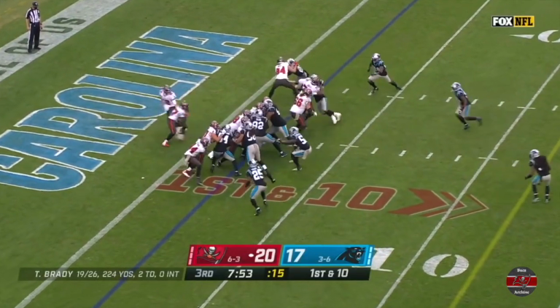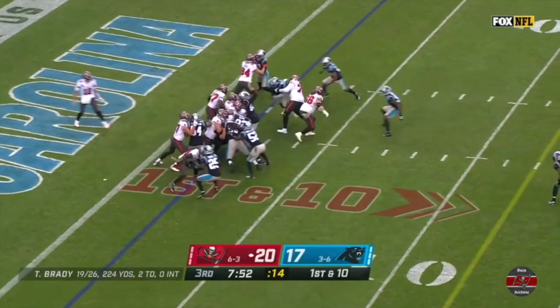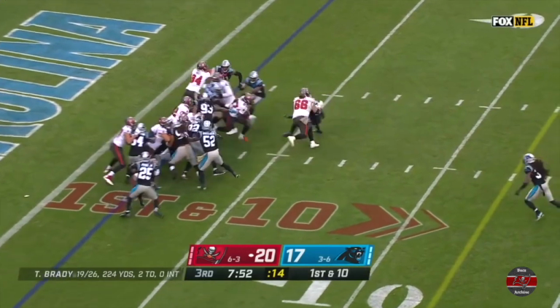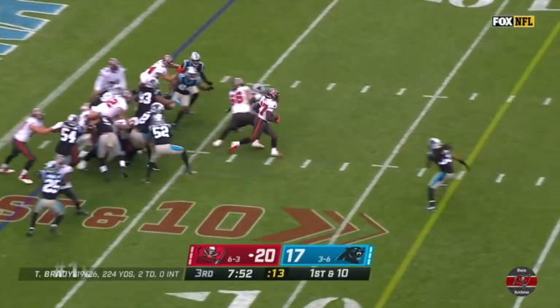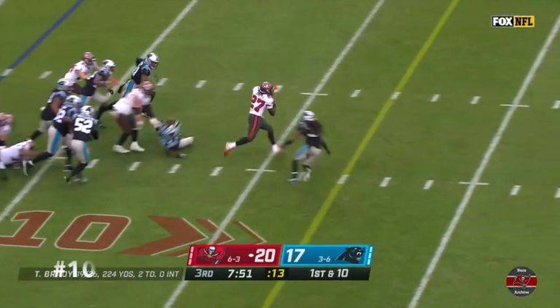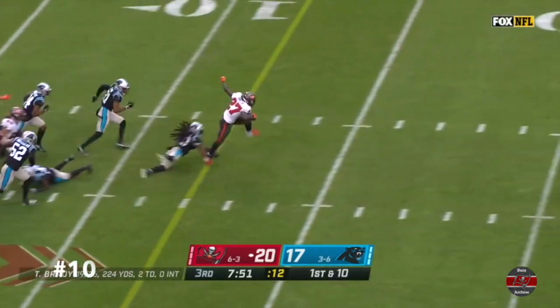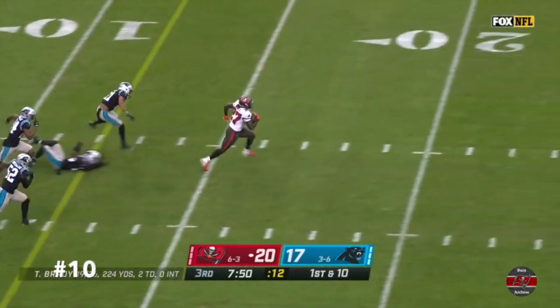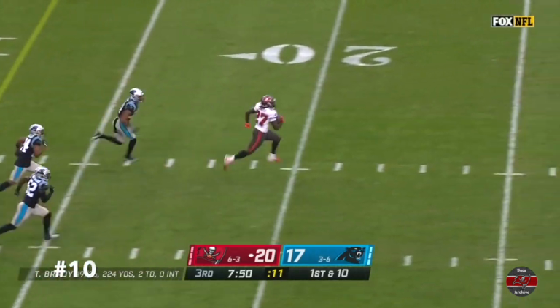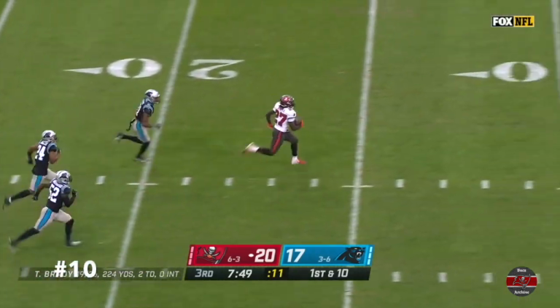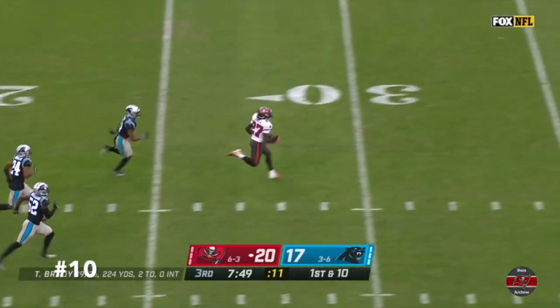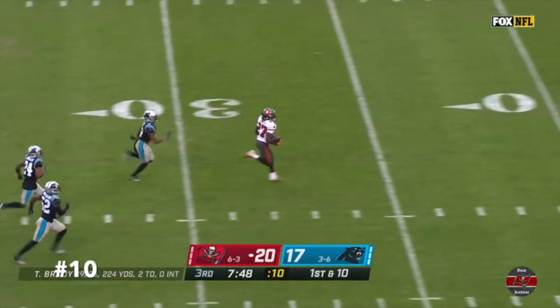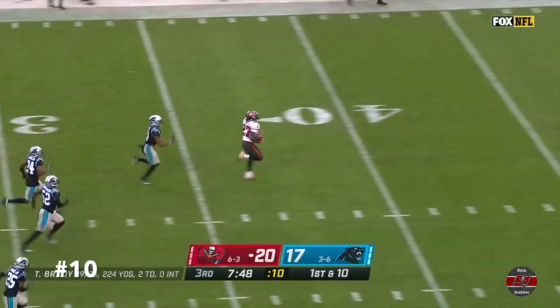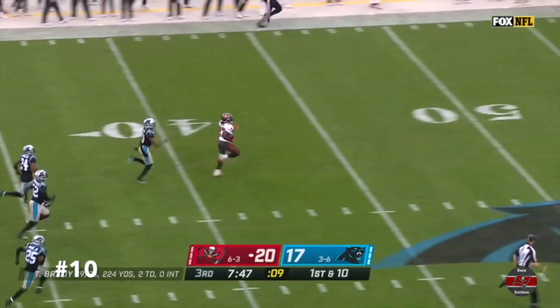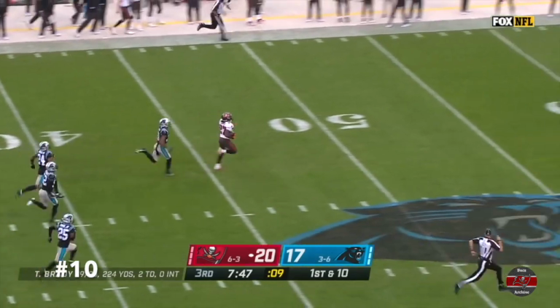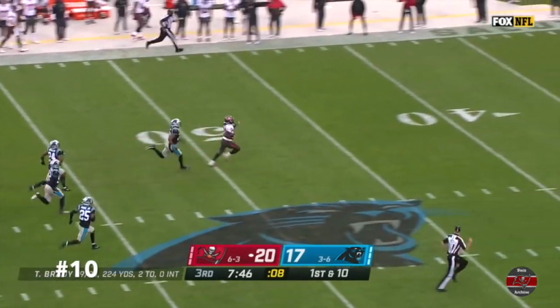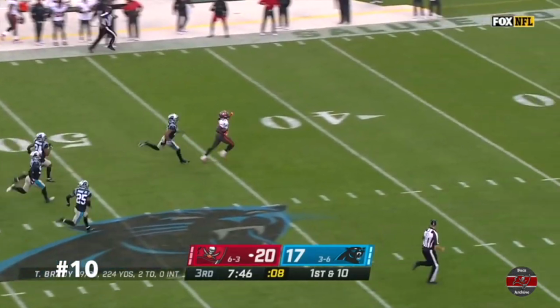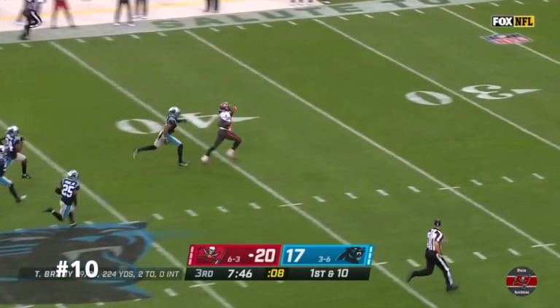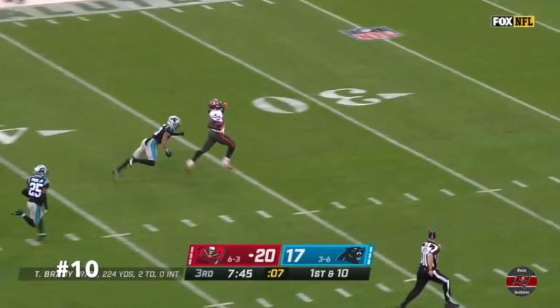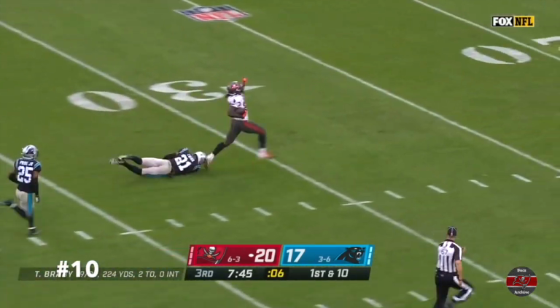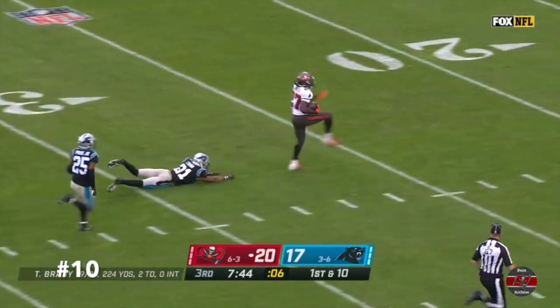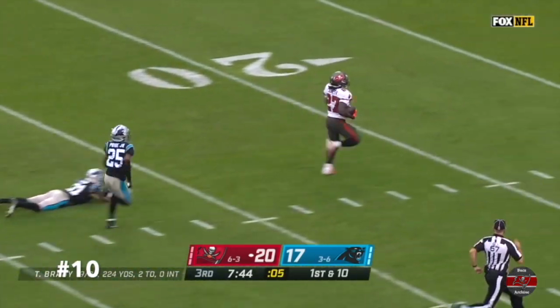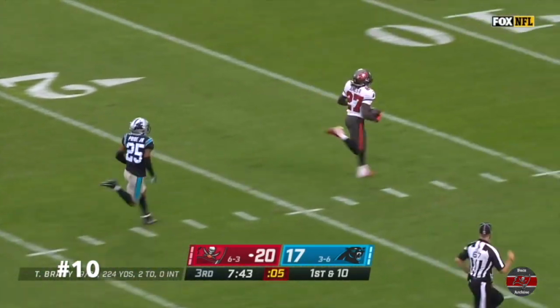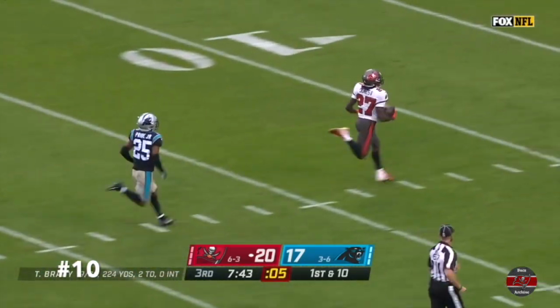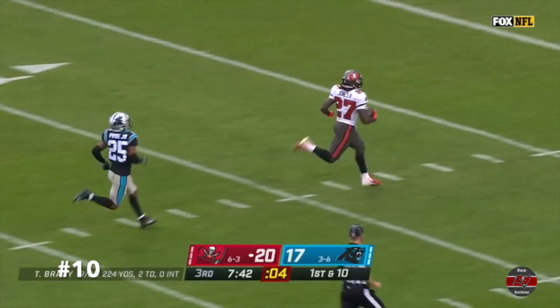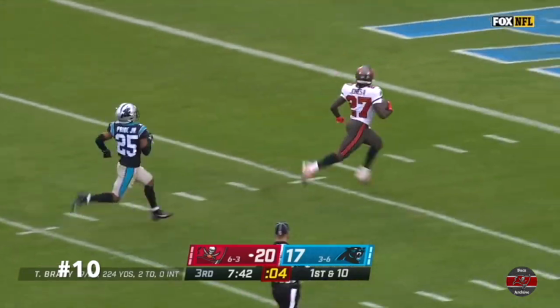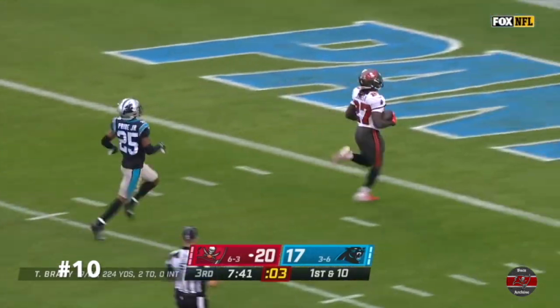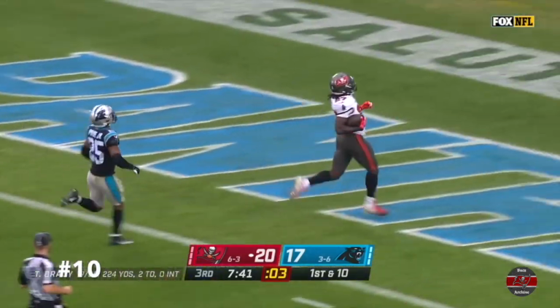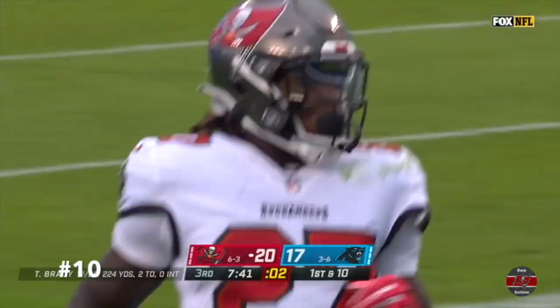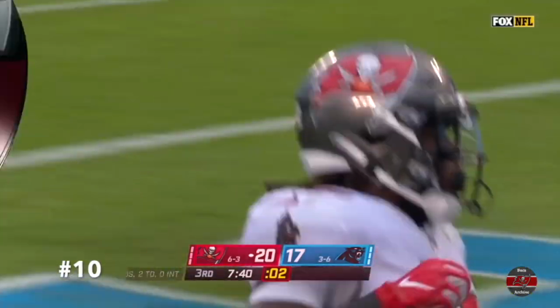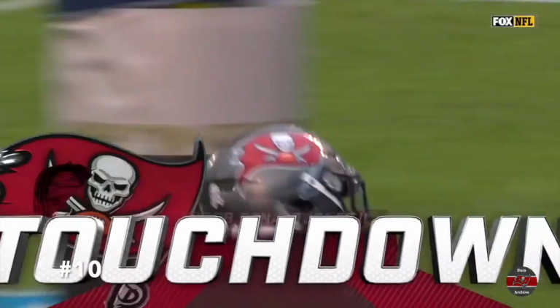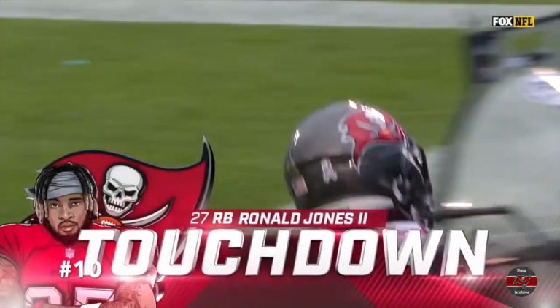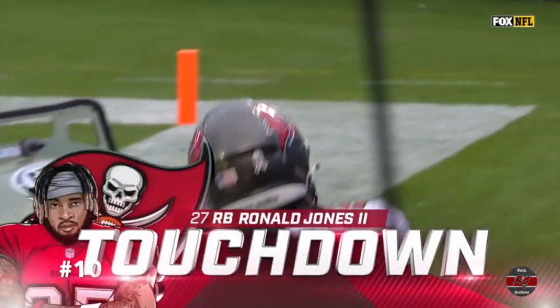Ronald Jones will get a big hole. Jones gets by. Ronald Jones may go all the way. Being chased from behind. Does Jones have enough? Still on his feet. Ronald Jones. Ninety-eight-yard touchdown.